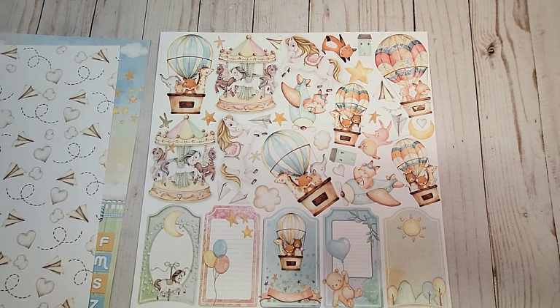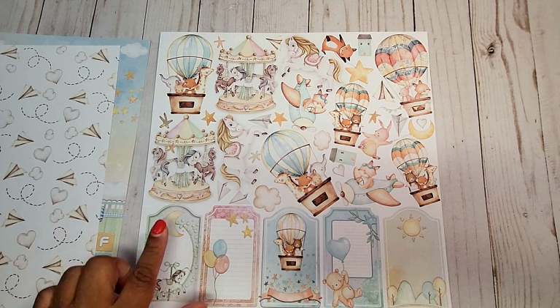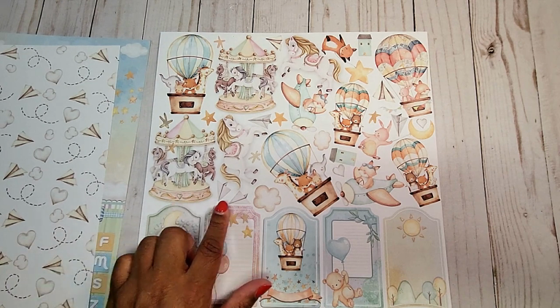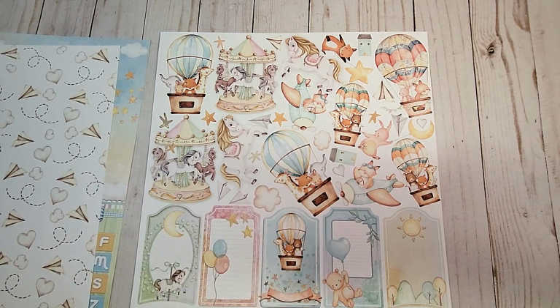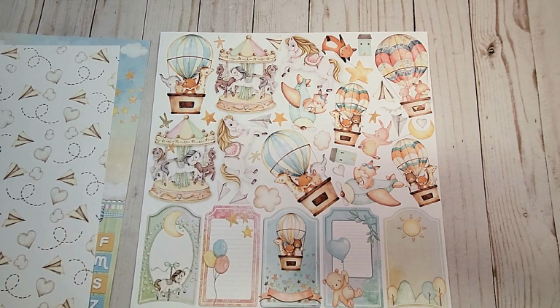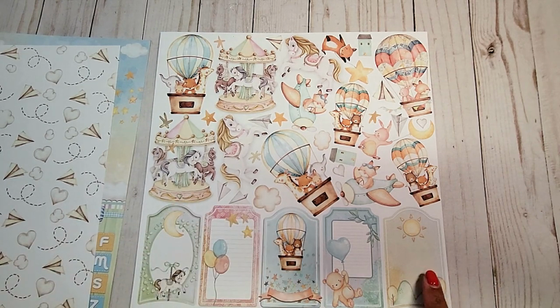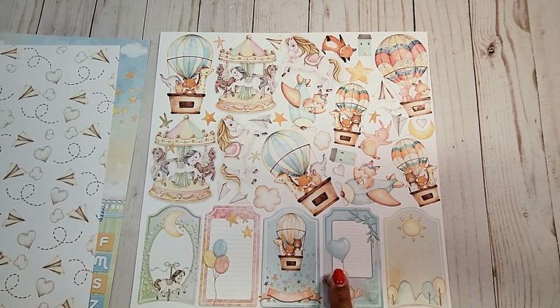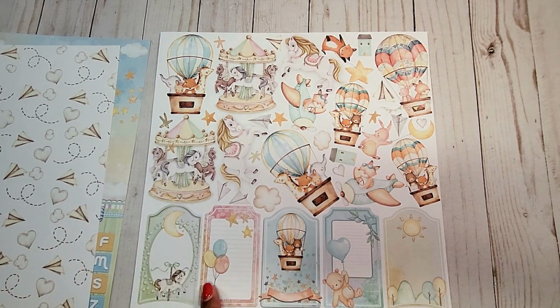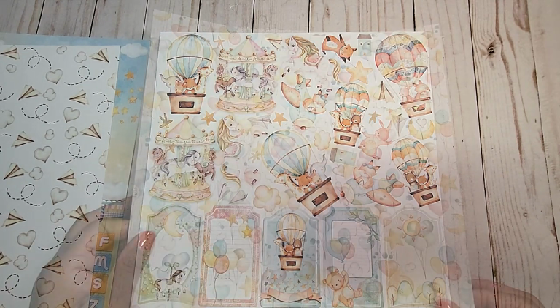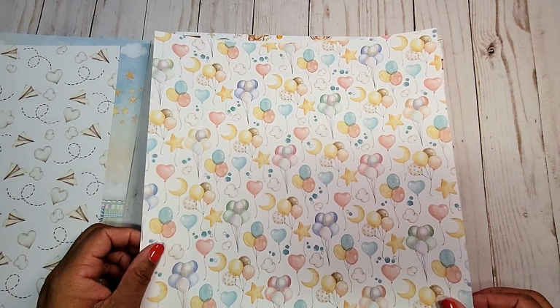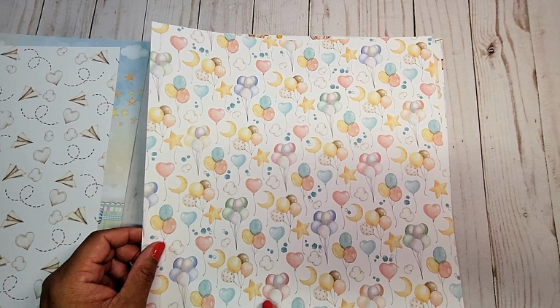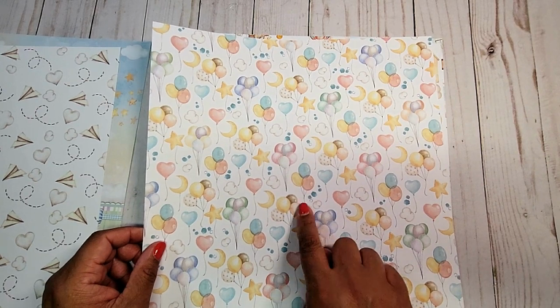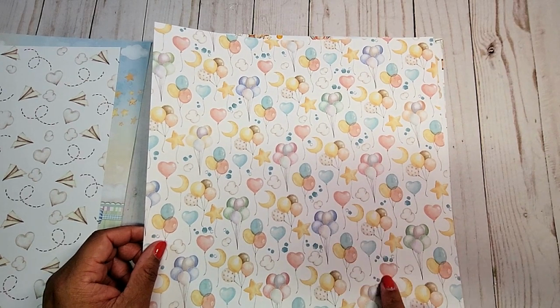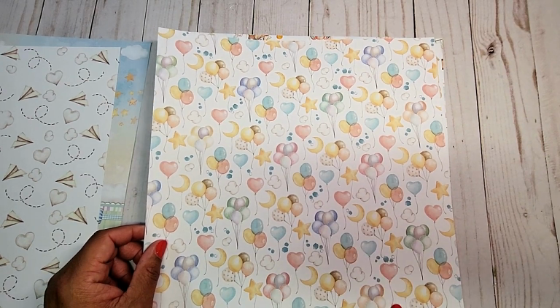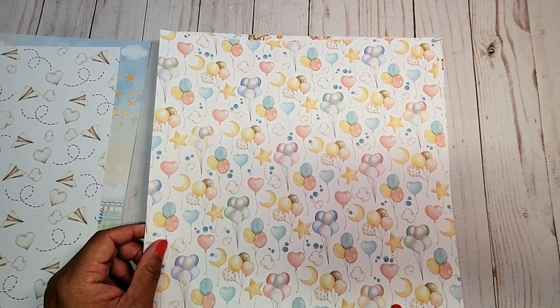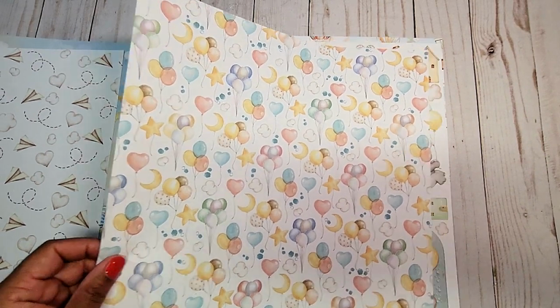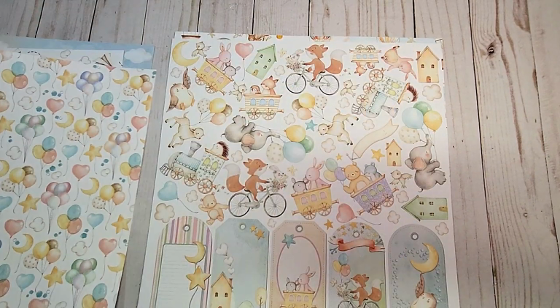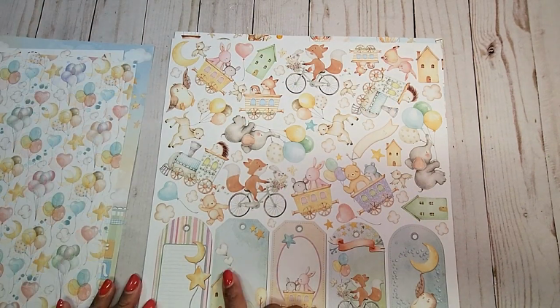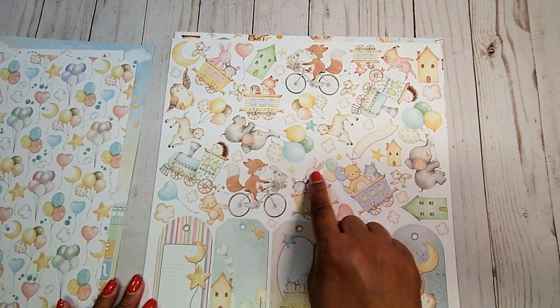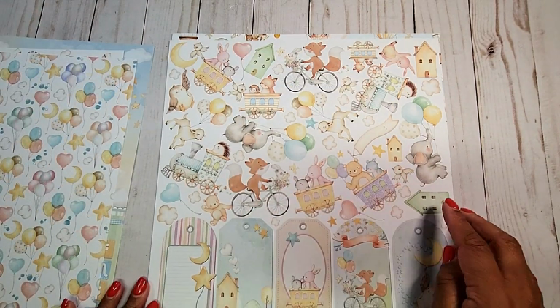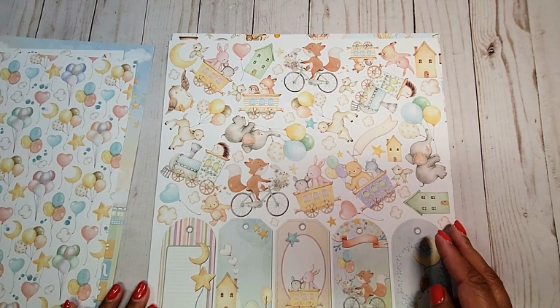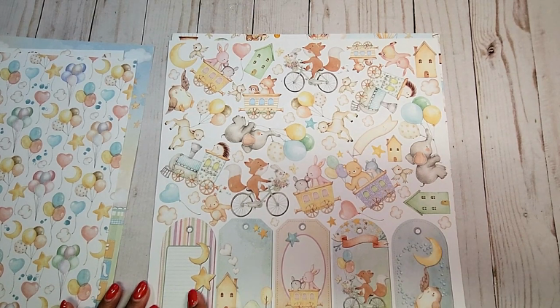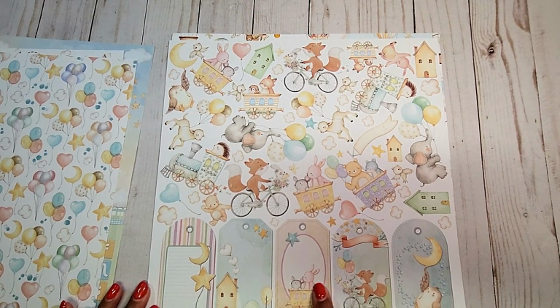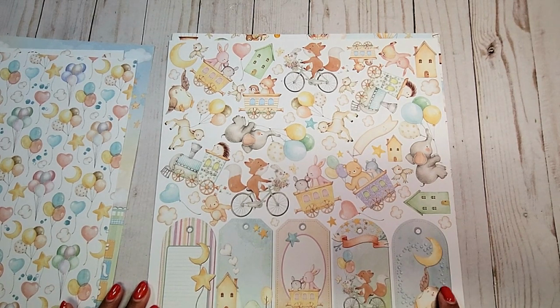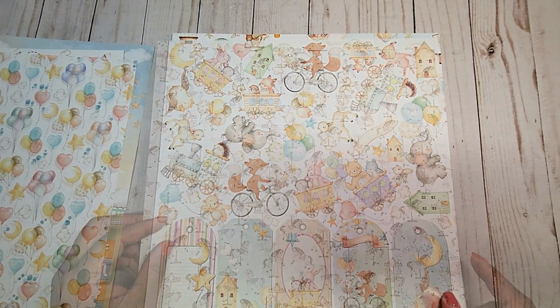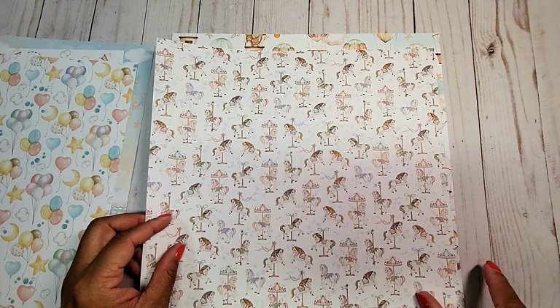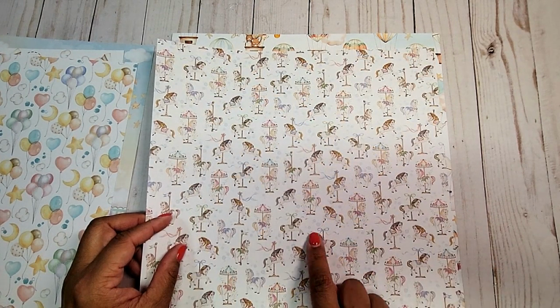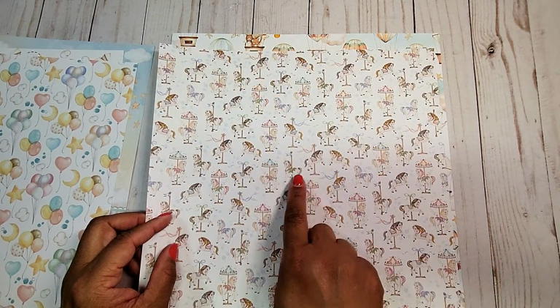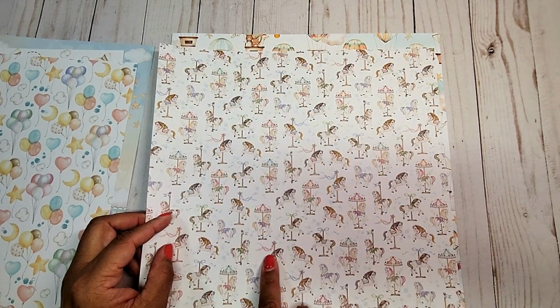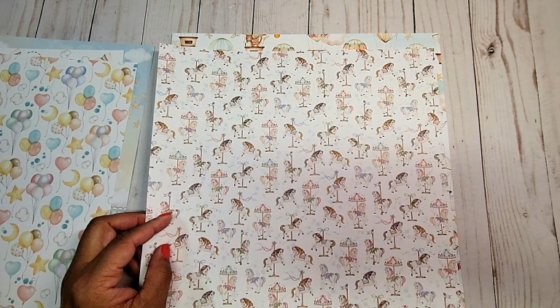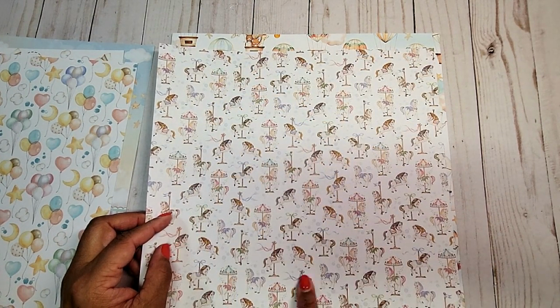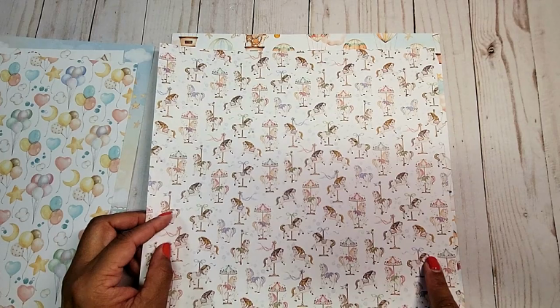Next, we have fun cut-aparts and cute little tags here. On this page, you have fun balloons in all different shapes and colors. We have more fun cut-aparts here and little tags. On the back, we have the carousel ponies in all different colors.